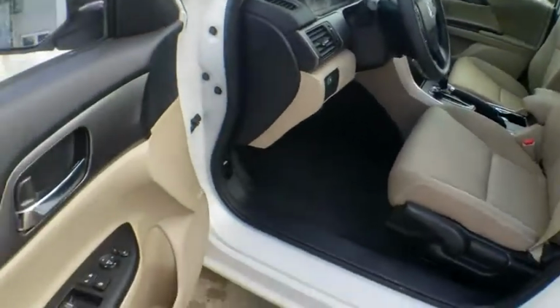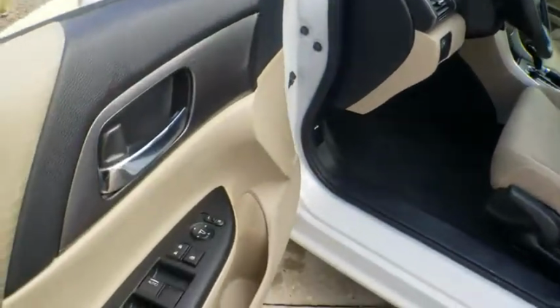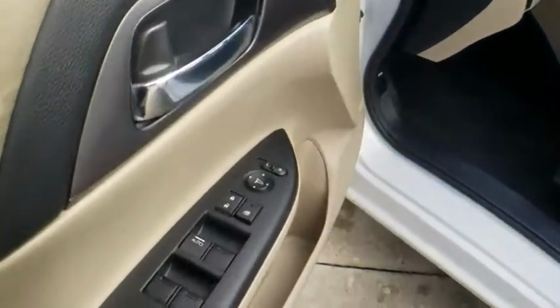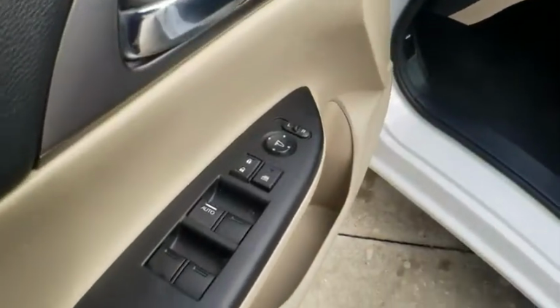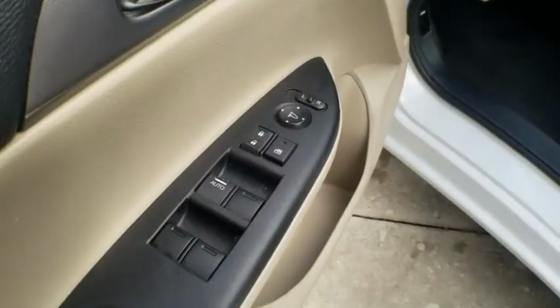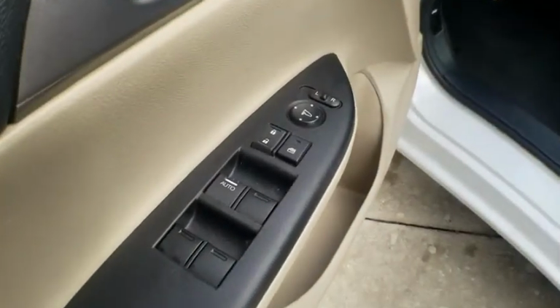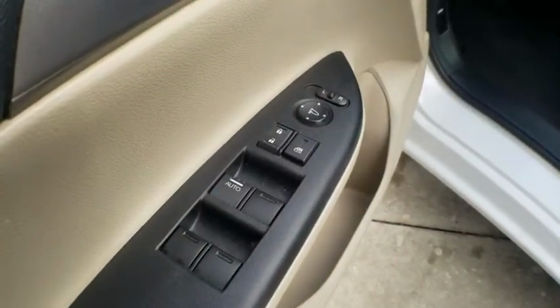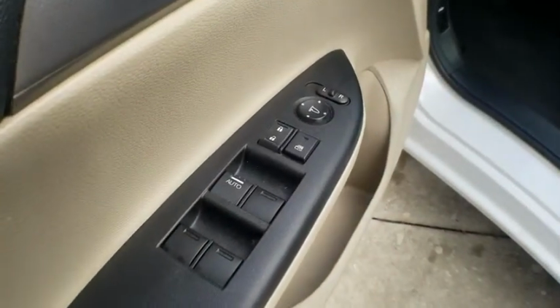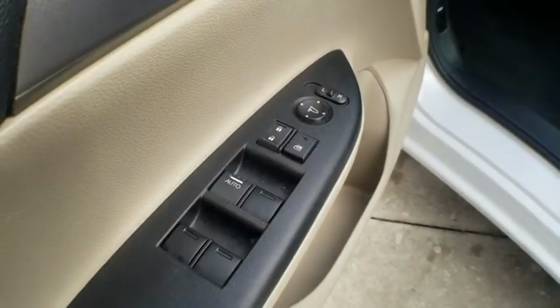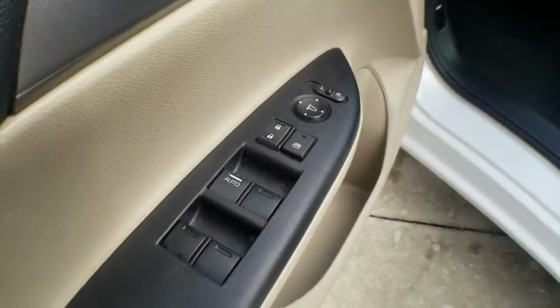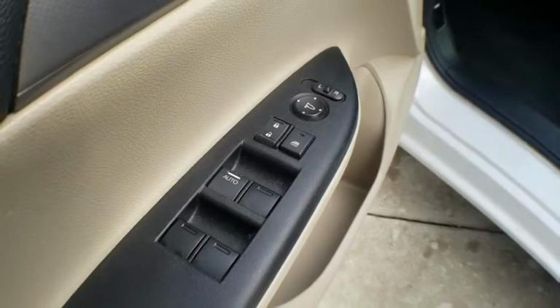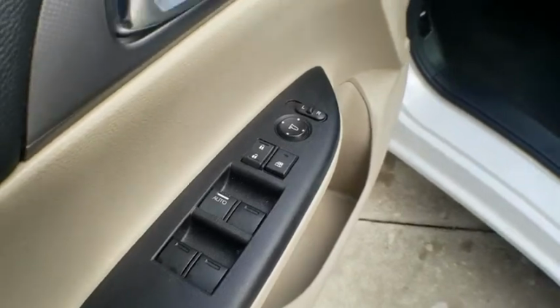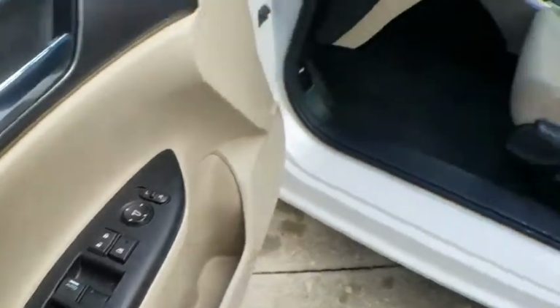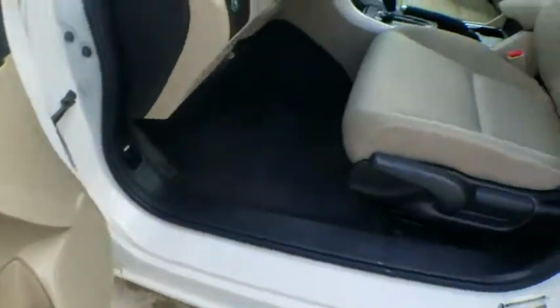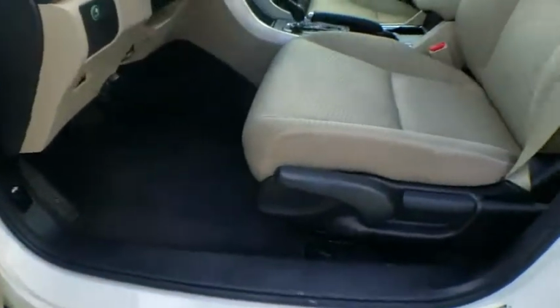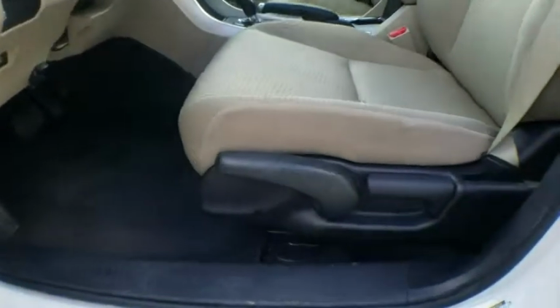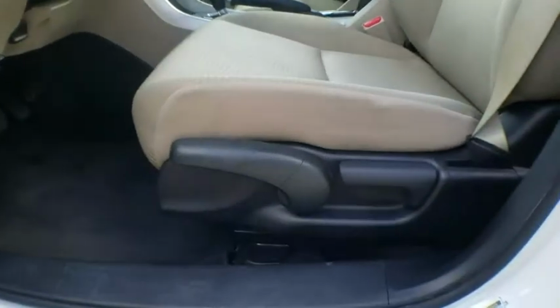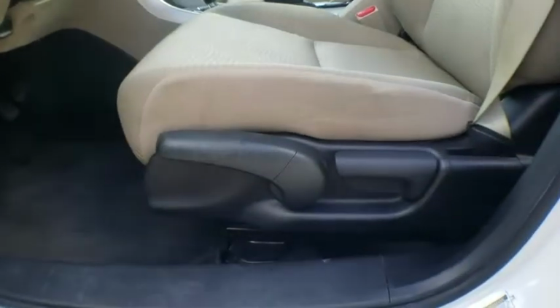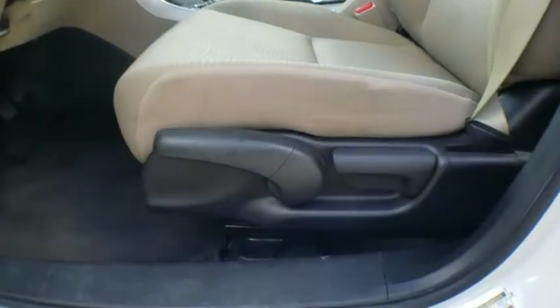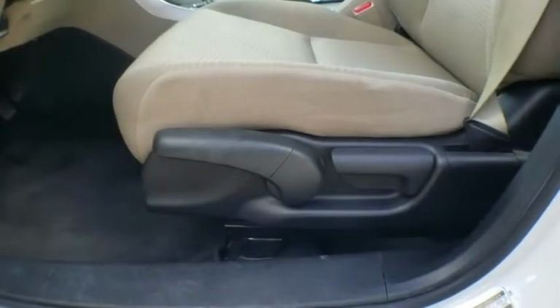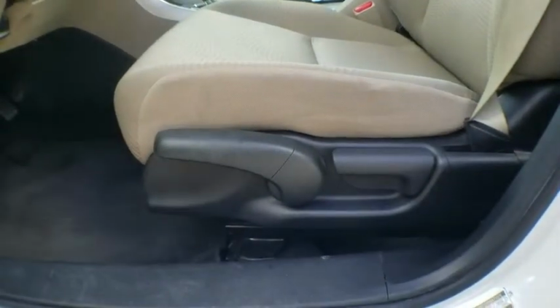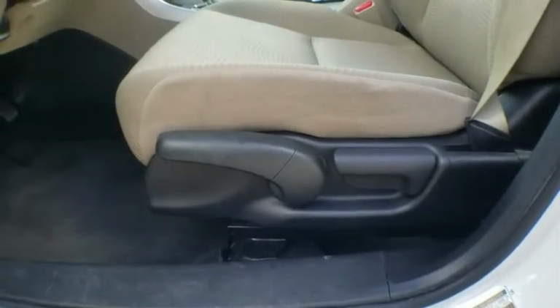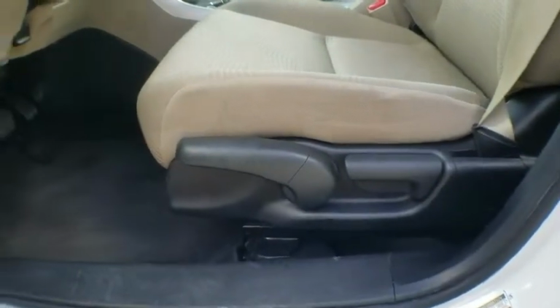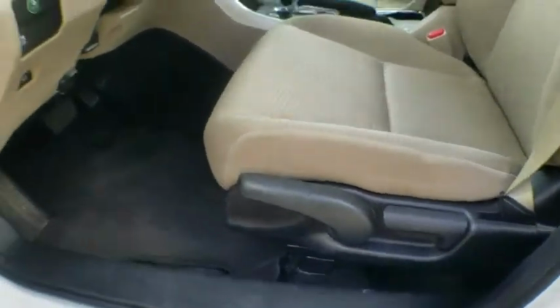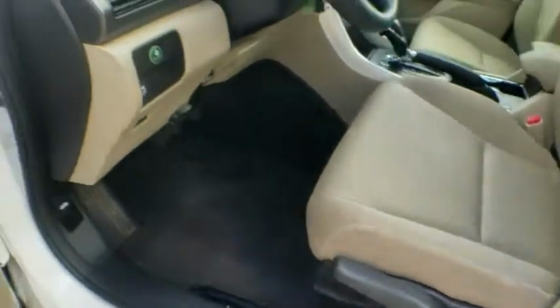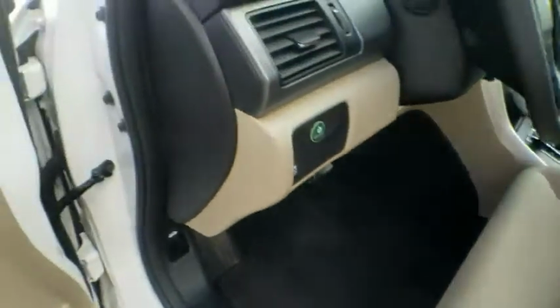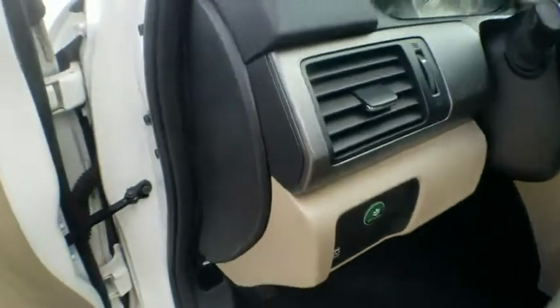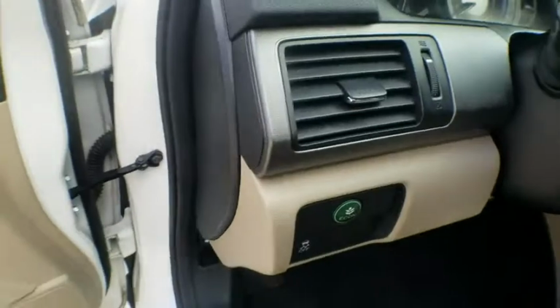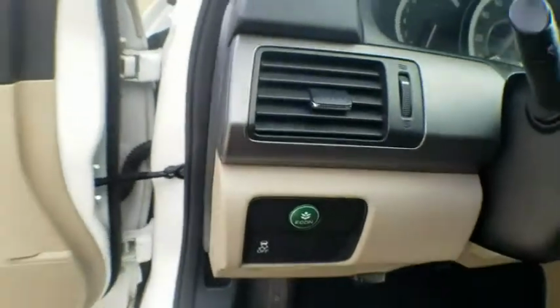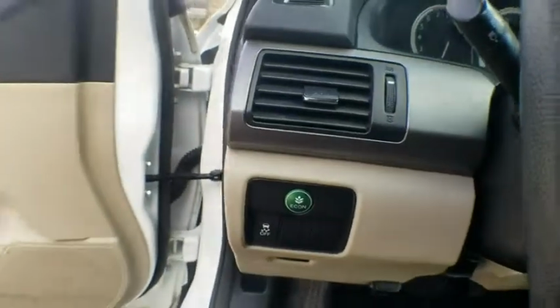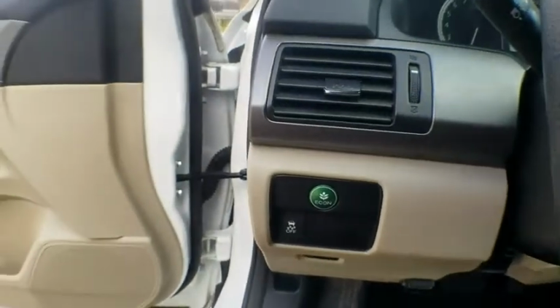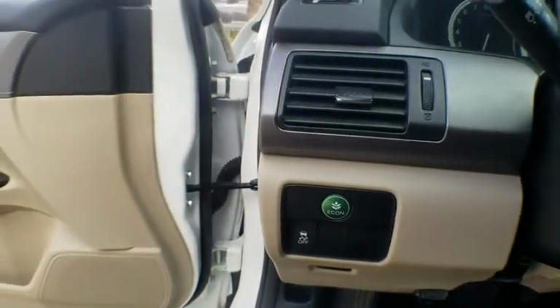Power windows. CD player. Trip computer. Rear window defroster. Security system. Remote keyless entry. Brake assist. Panic alarm. Tachometer.